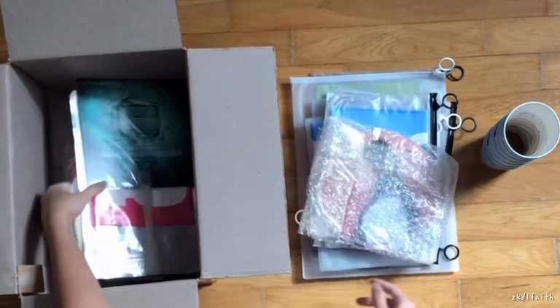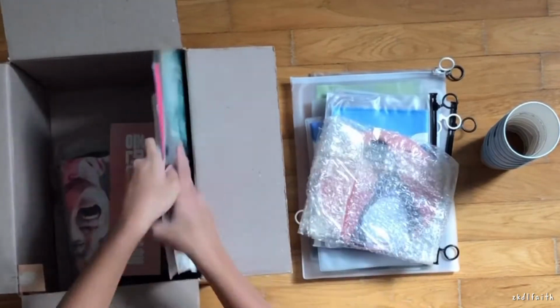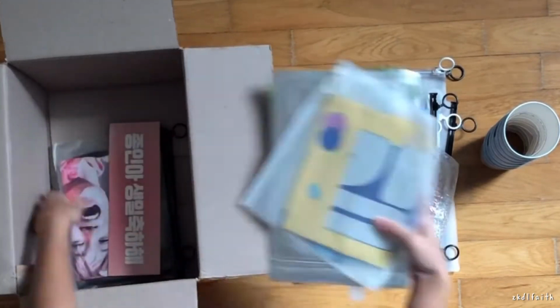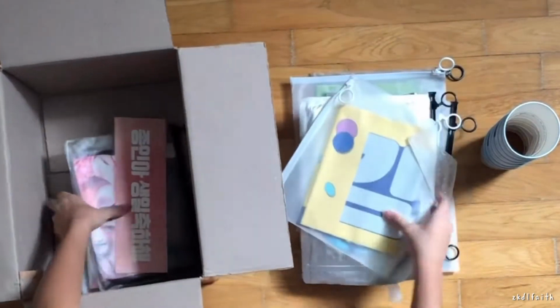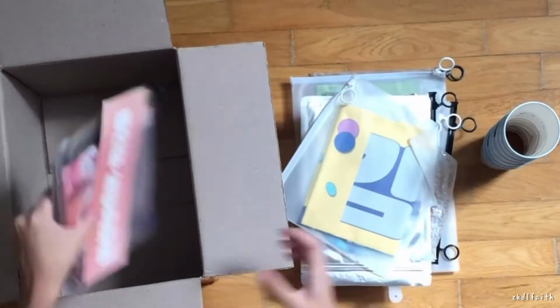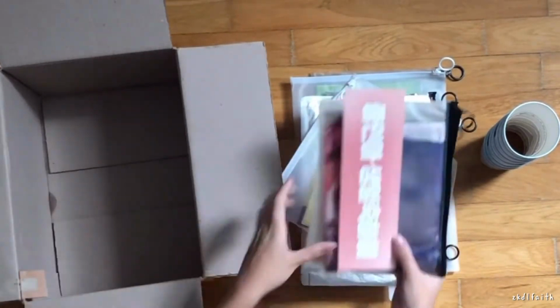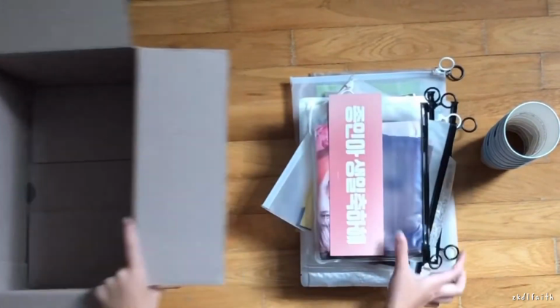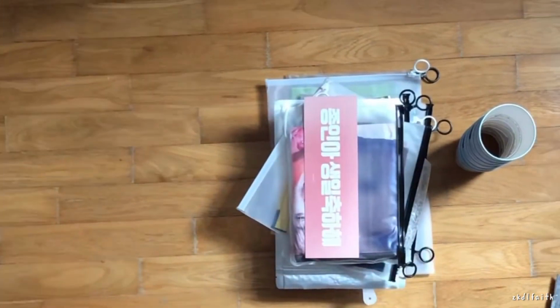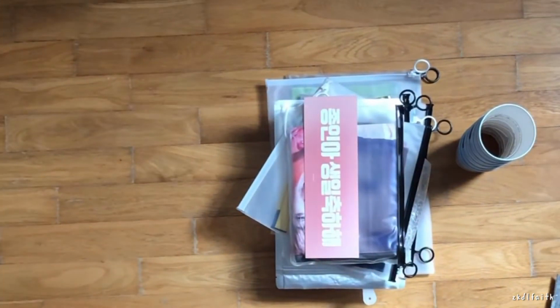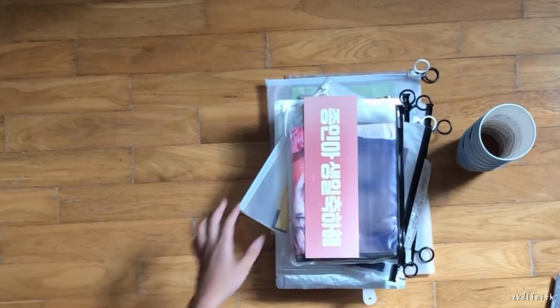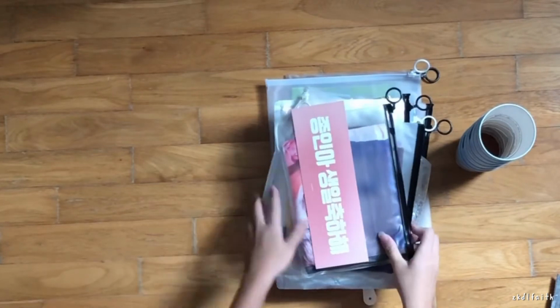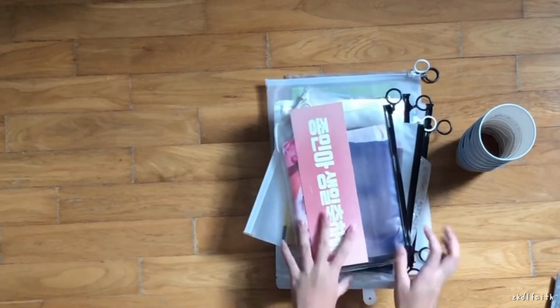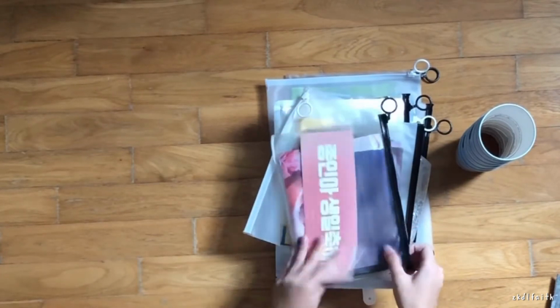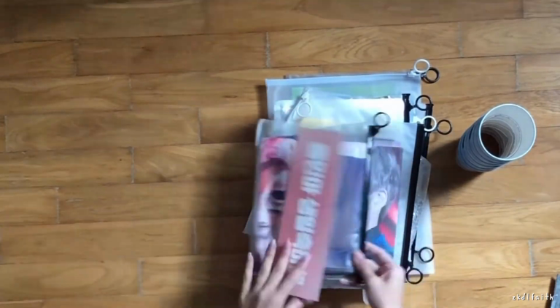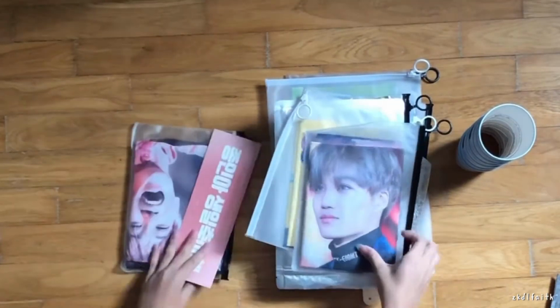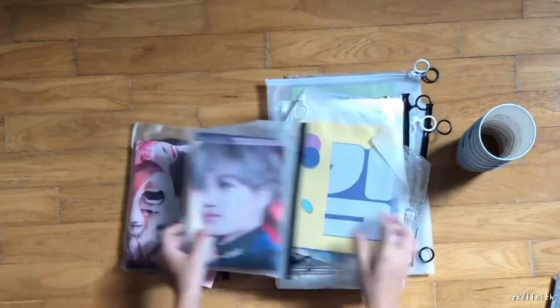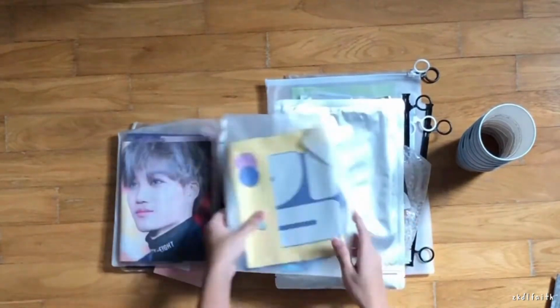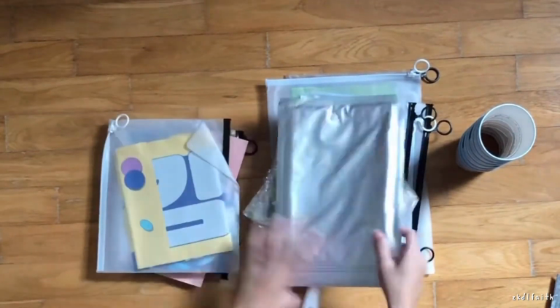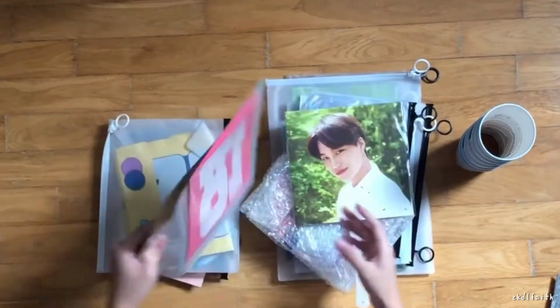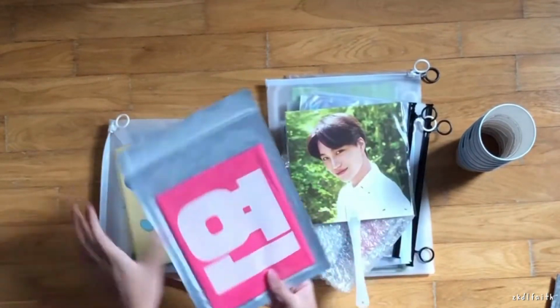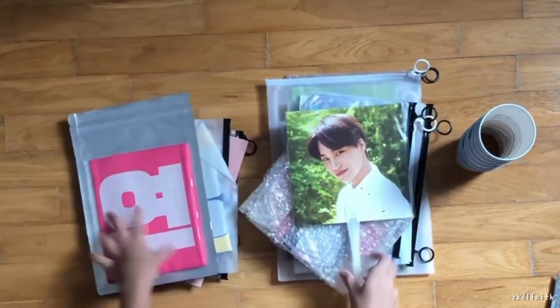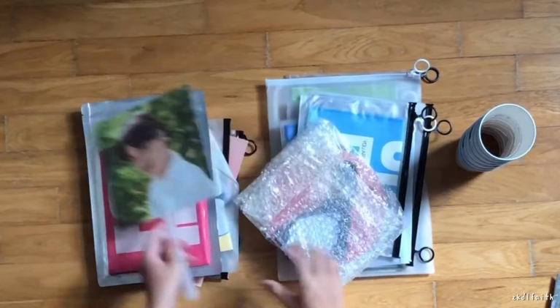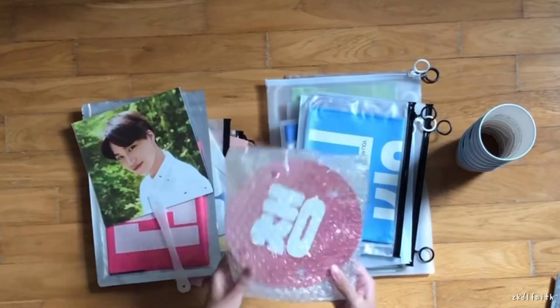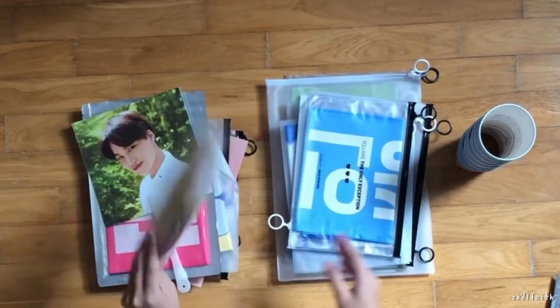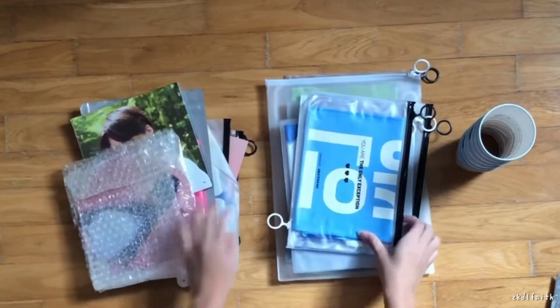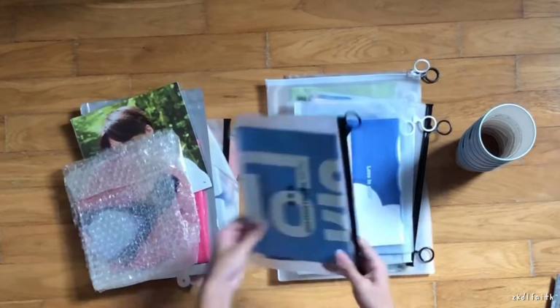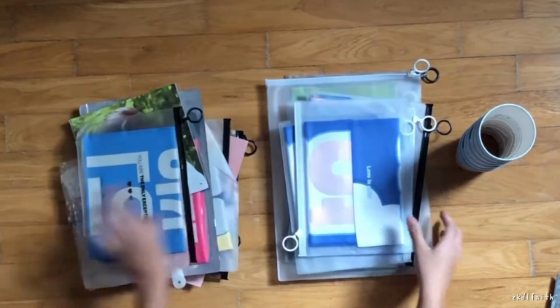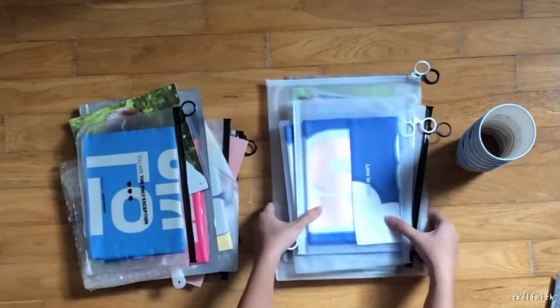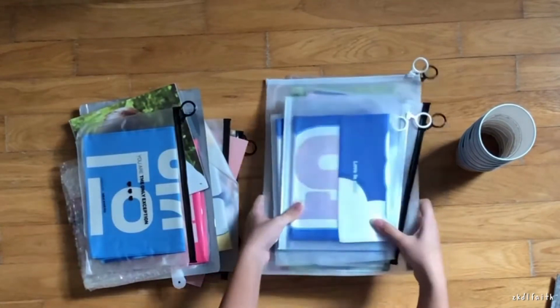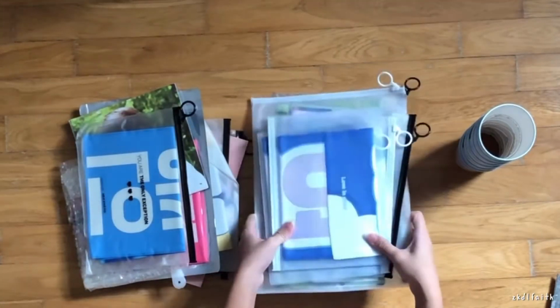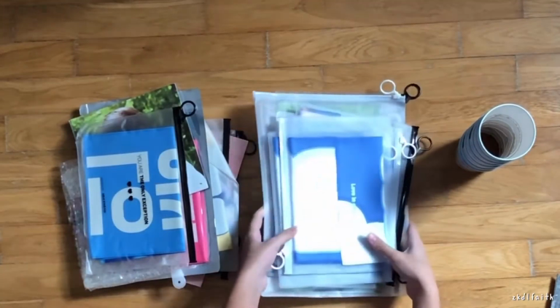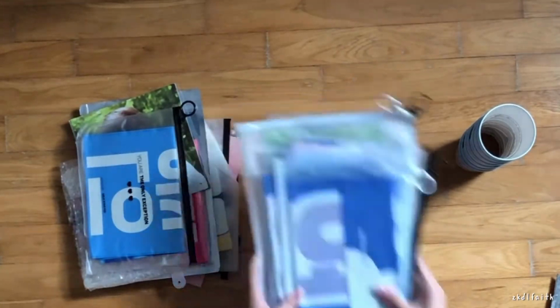I'll just take them off first. I'll only be unboxing the things that are mine, which are mainly the Kai slogans and the Chaeyang slogans. All of these are my friends', so I won't be unboxing them here.